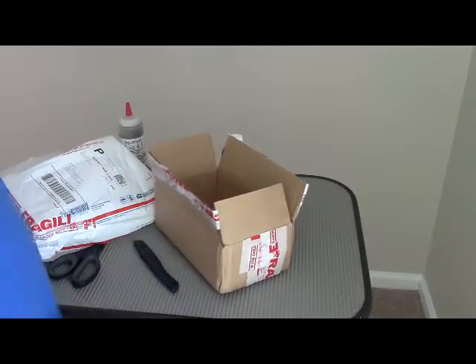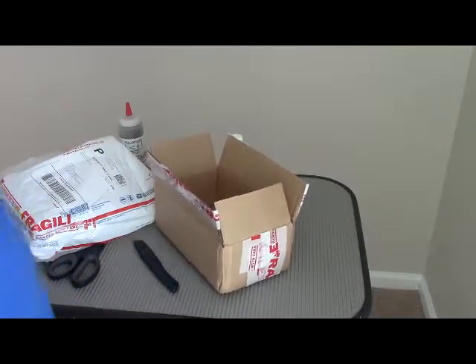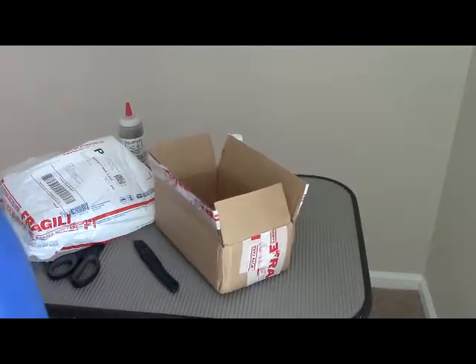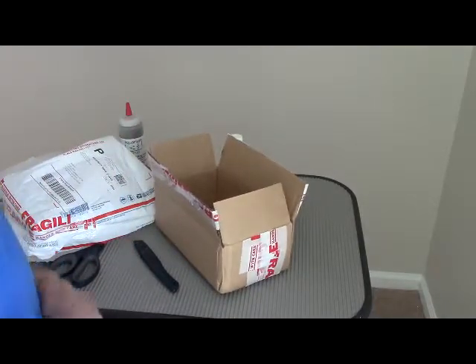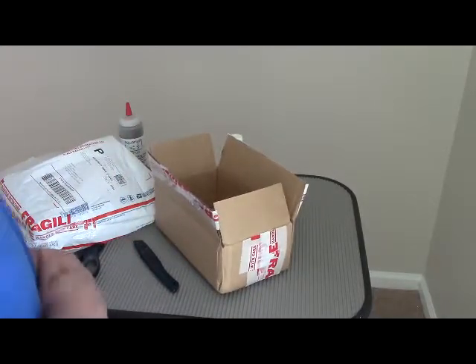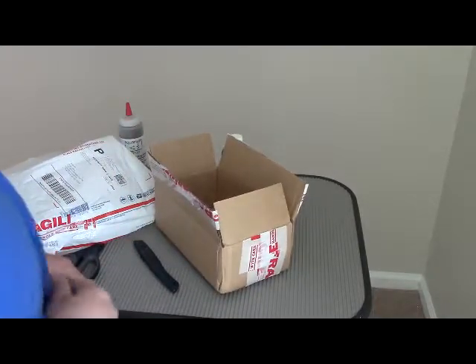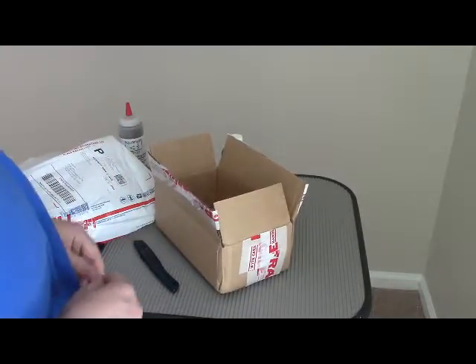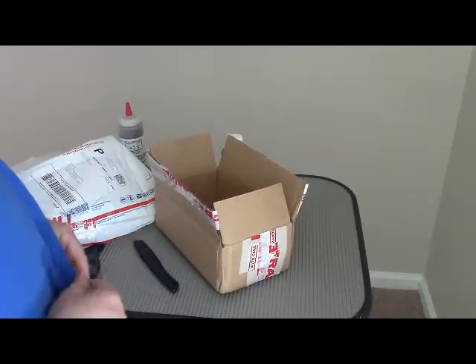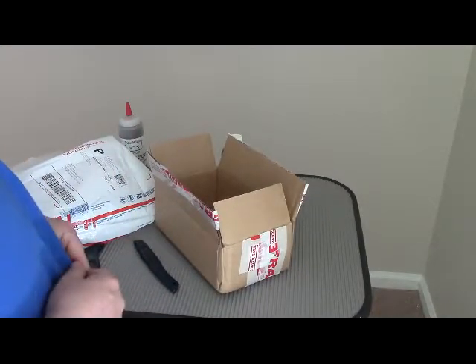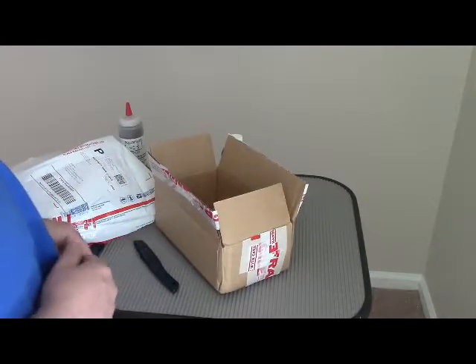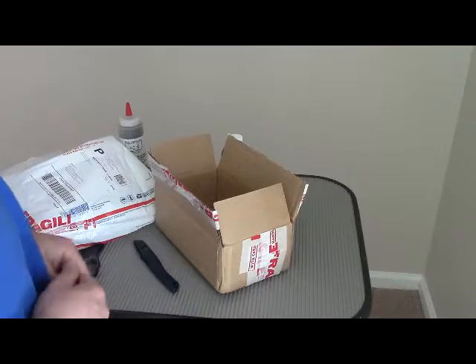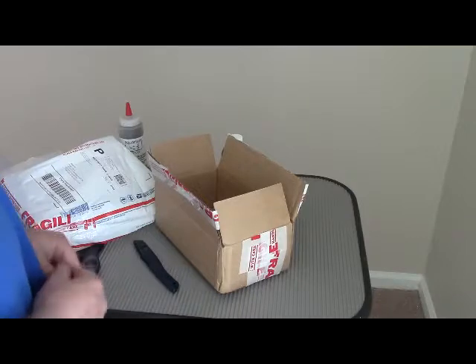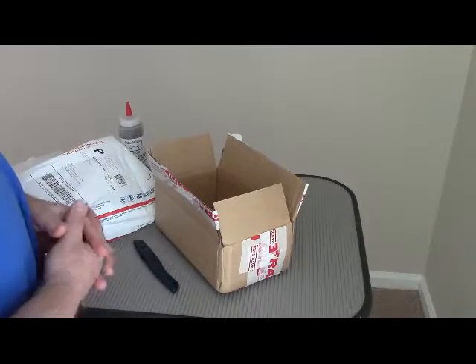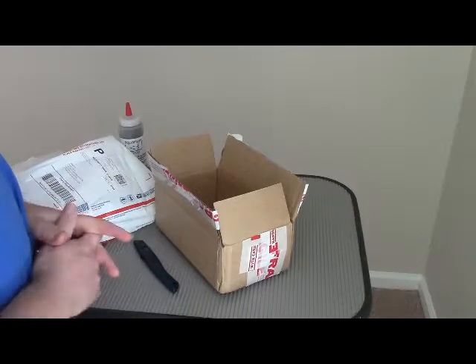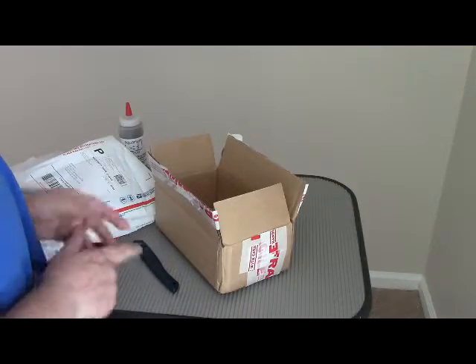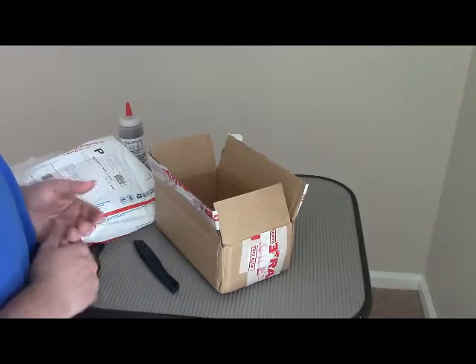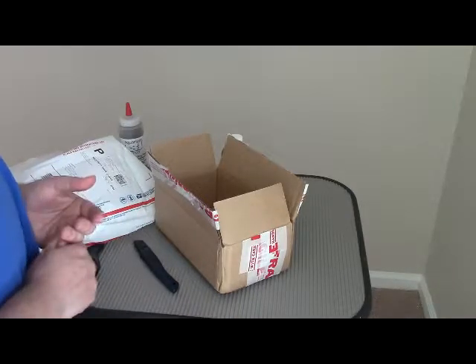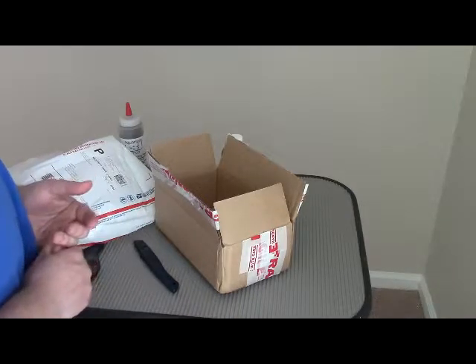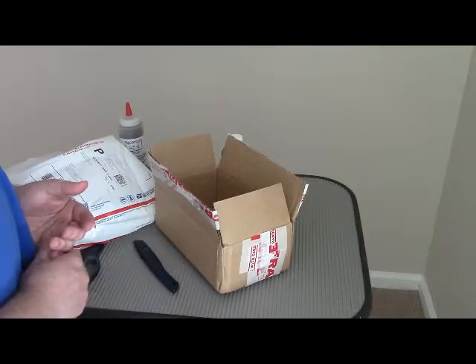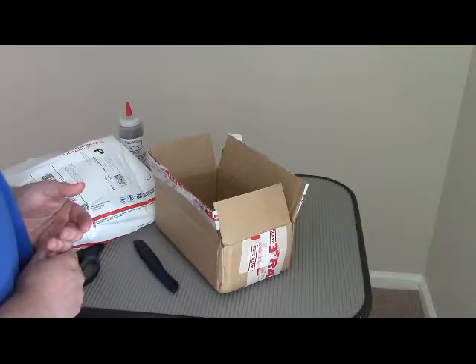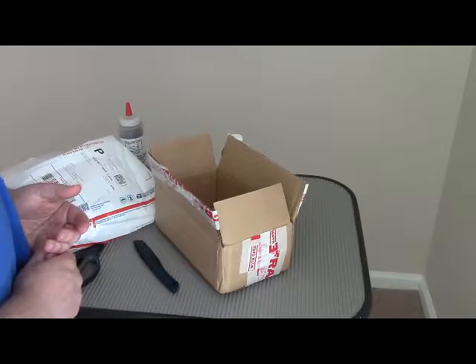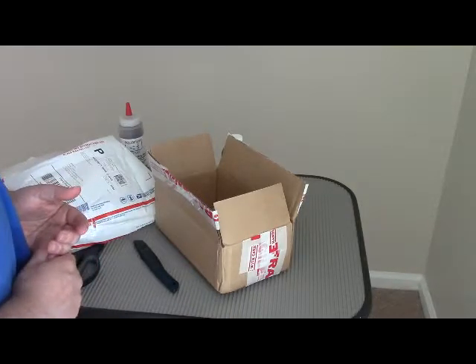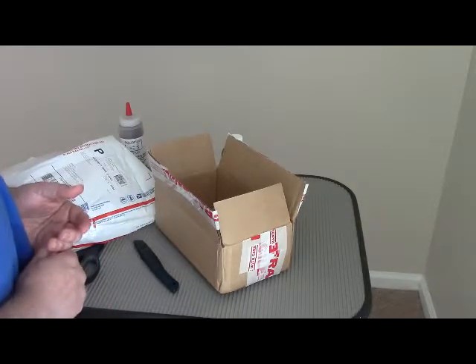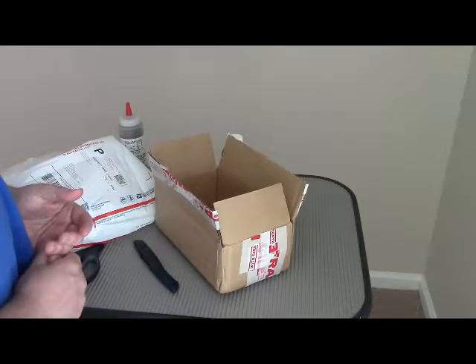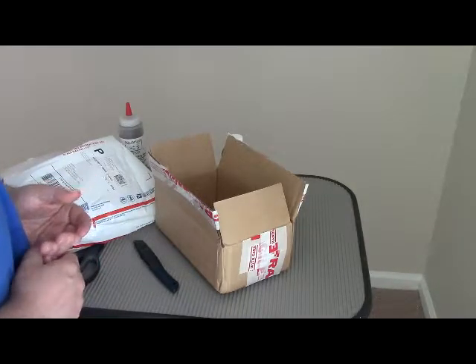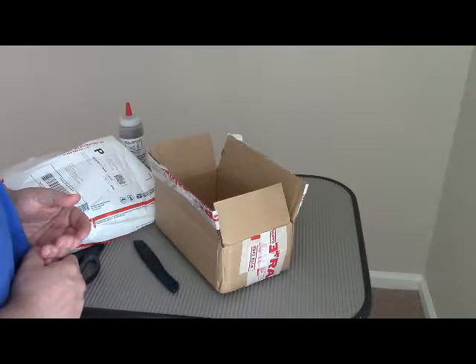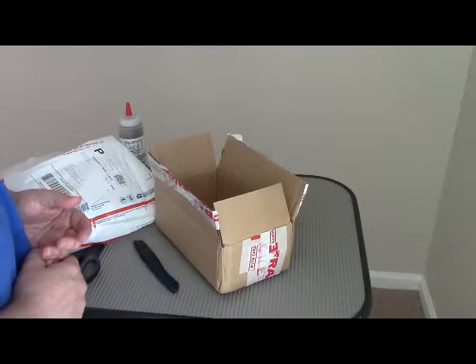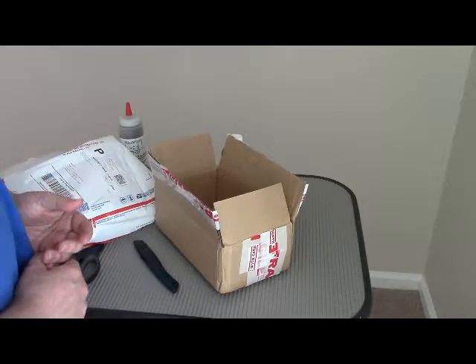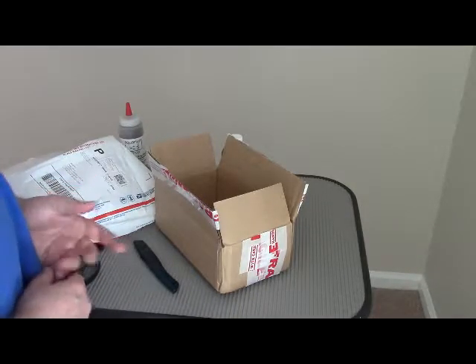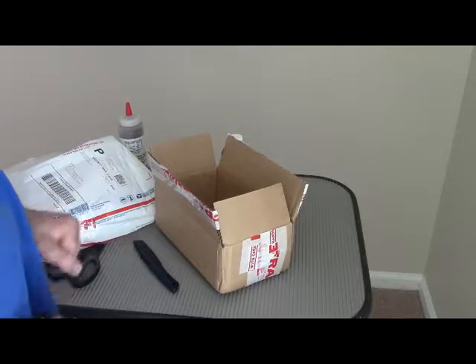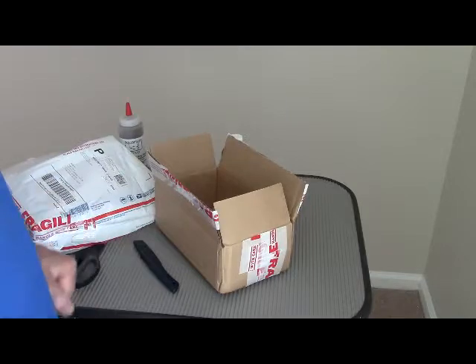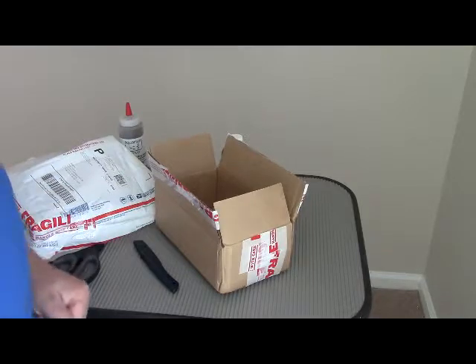Thanks for coming to another Mob Guppy unboxing. Remember, Mob Guppy — where the guppy is the mob. Thanks, Aquarium Co-op.